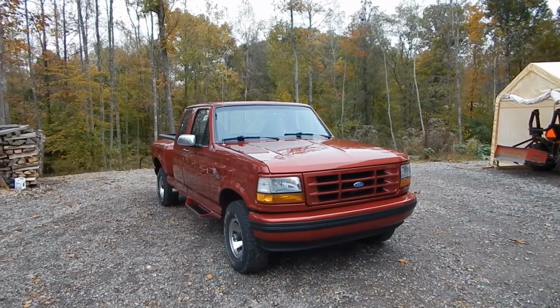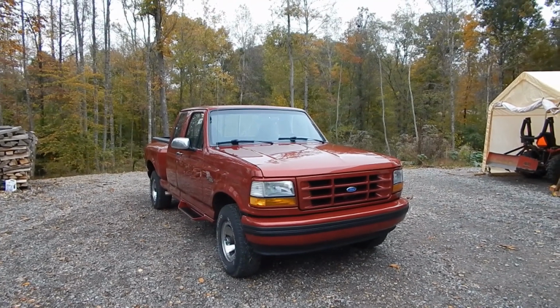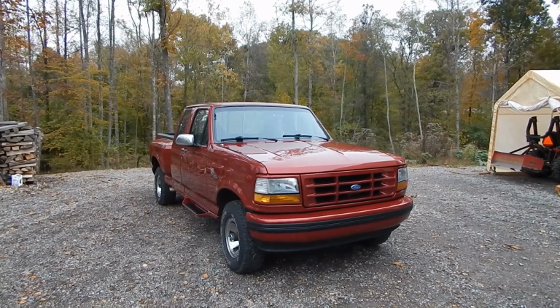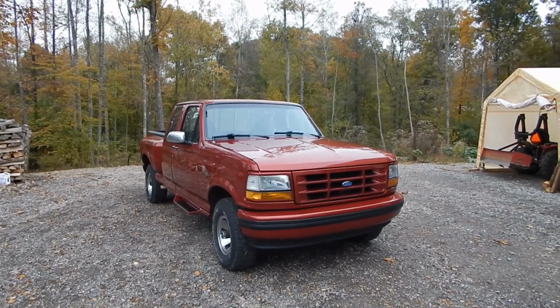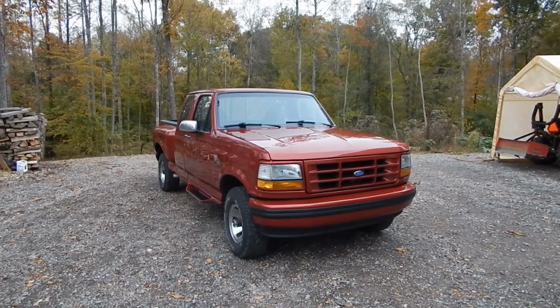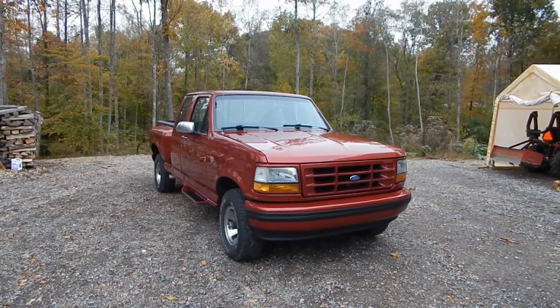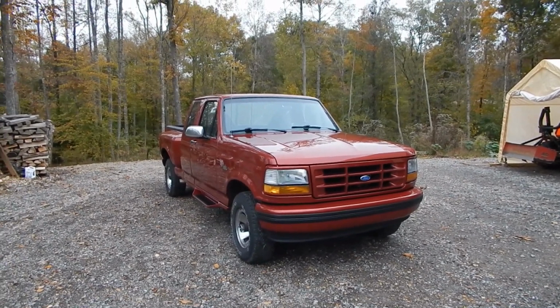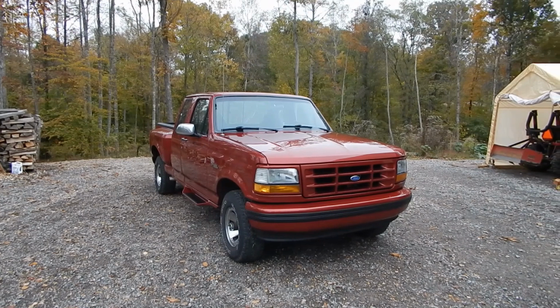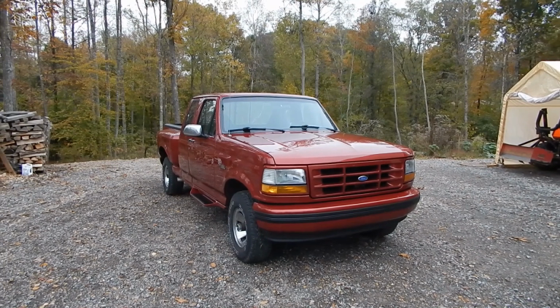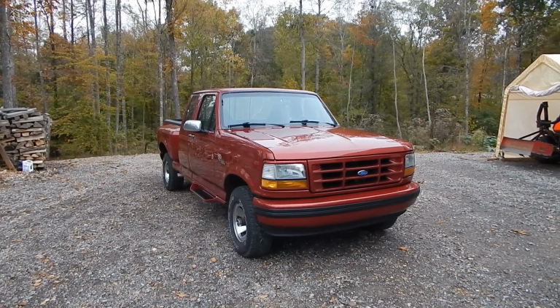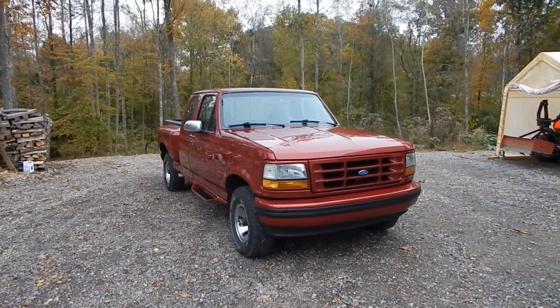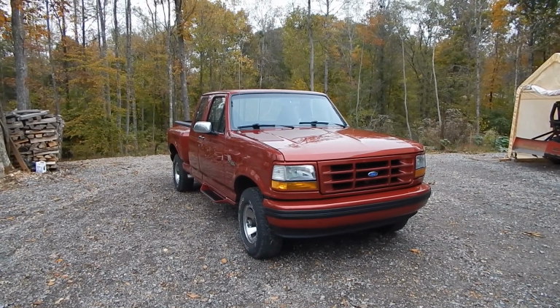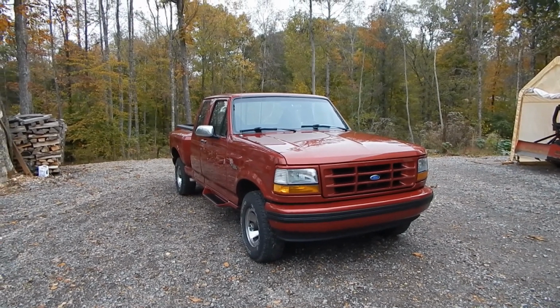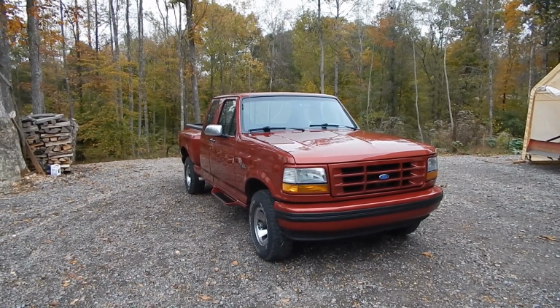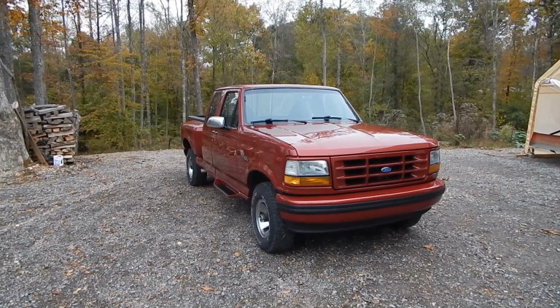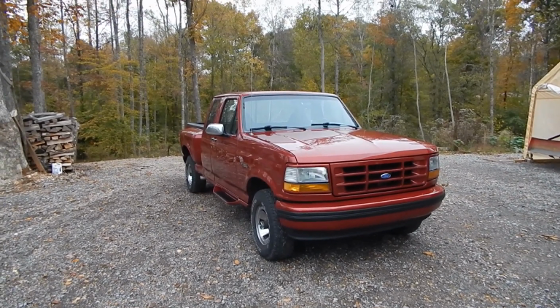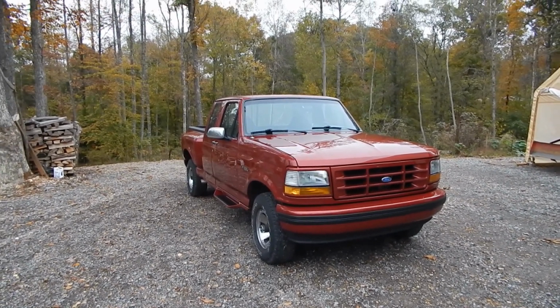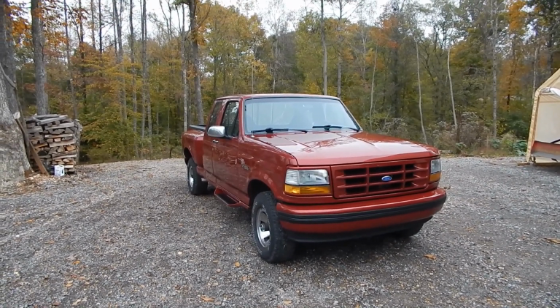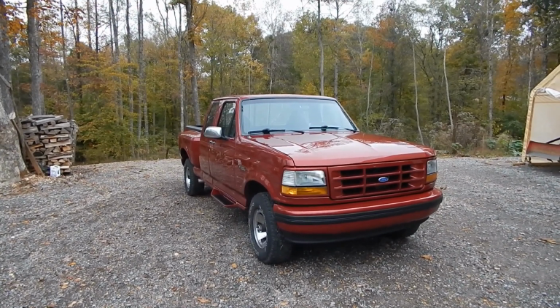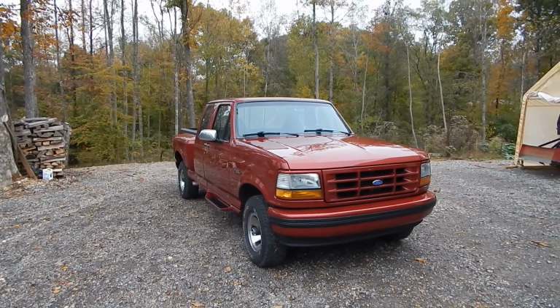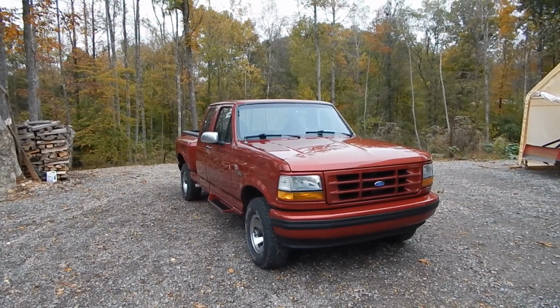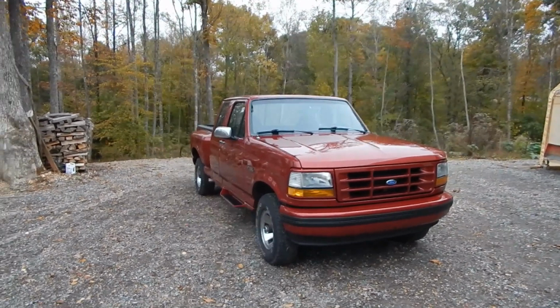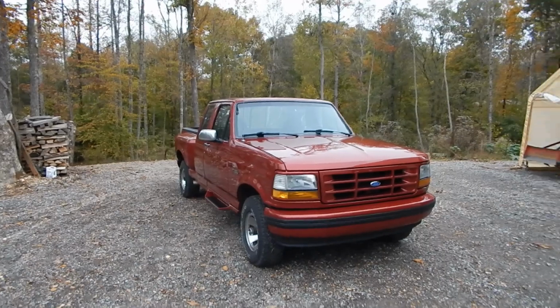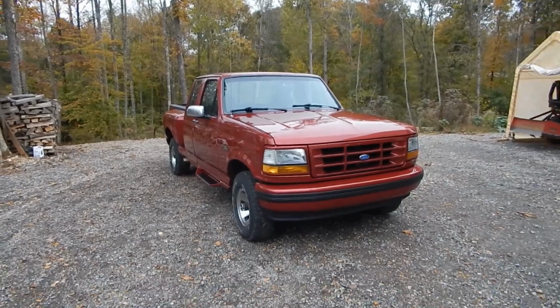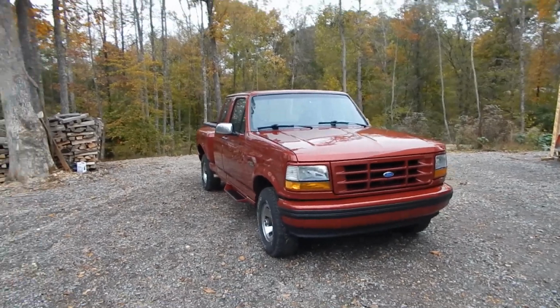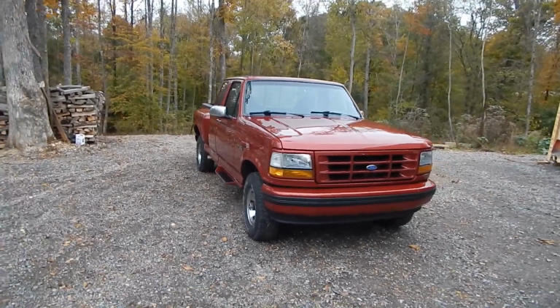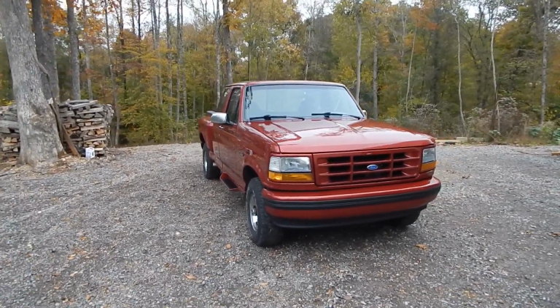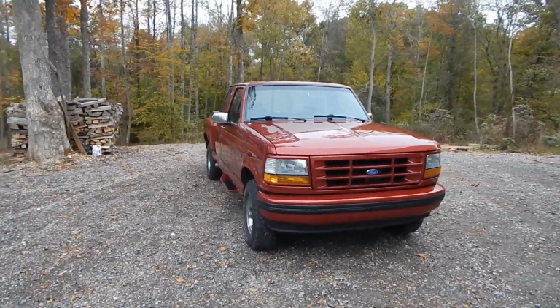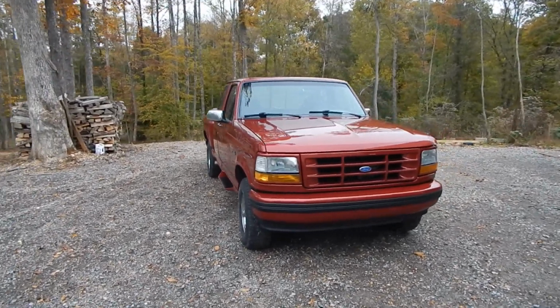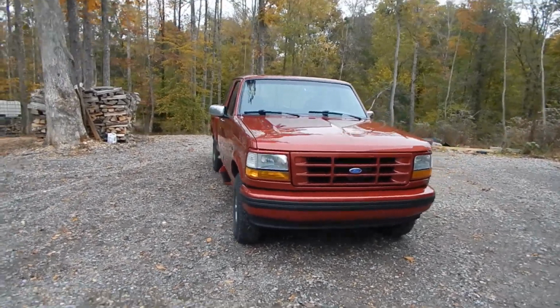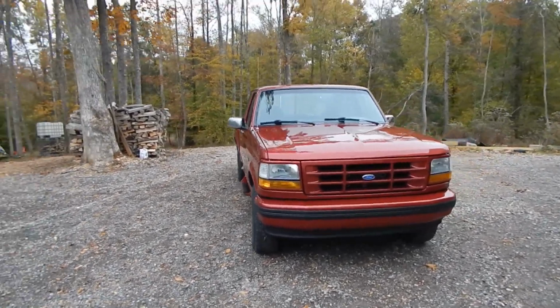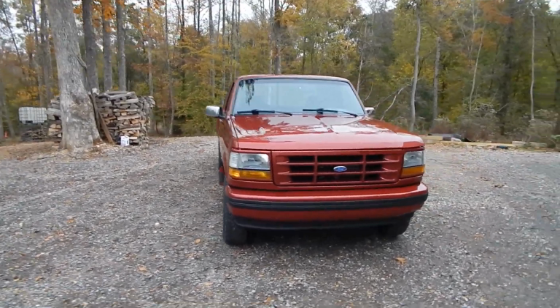Okay, today is Monday October 28th. Here's the reveal of what I've been working on for almost three months, seven days a week.